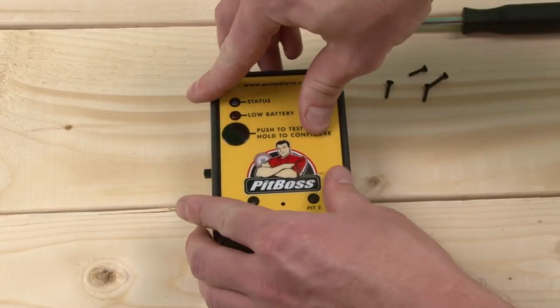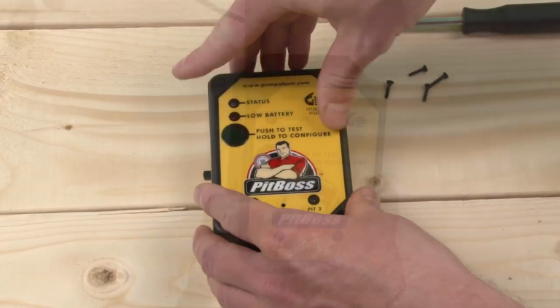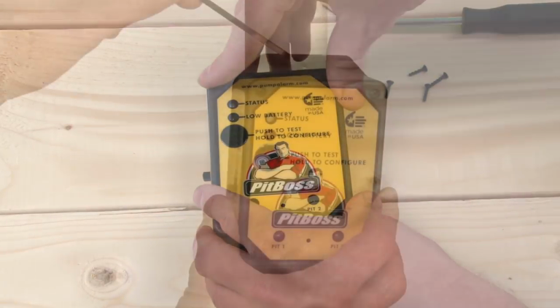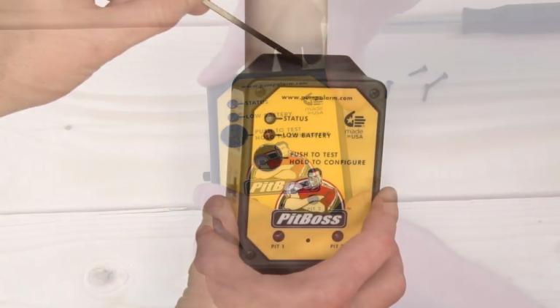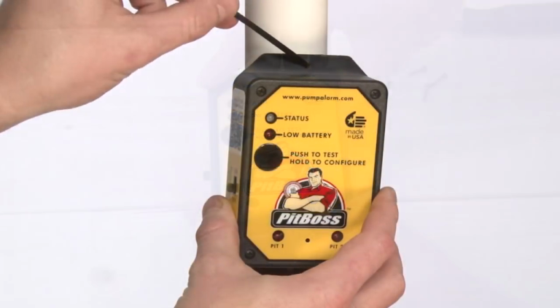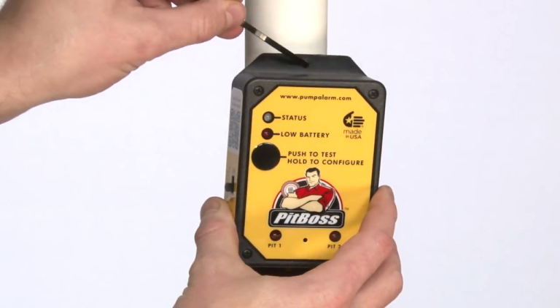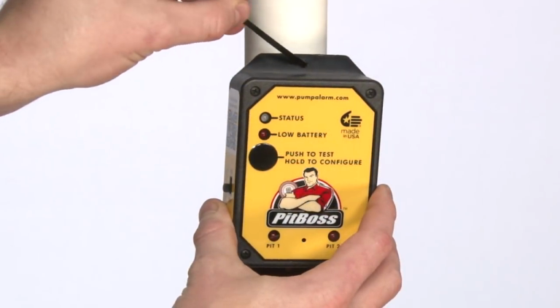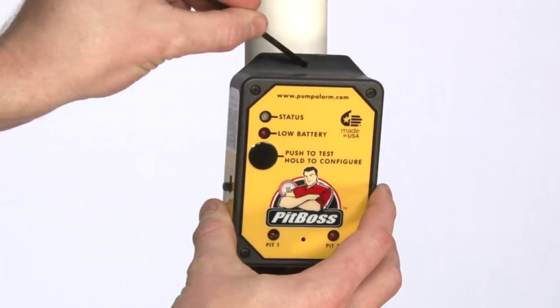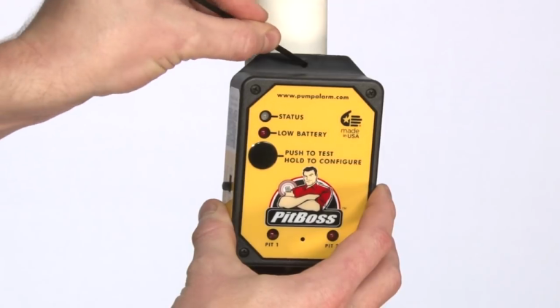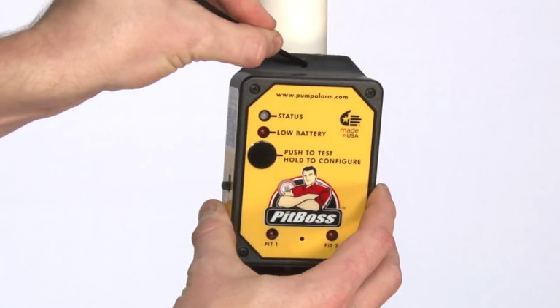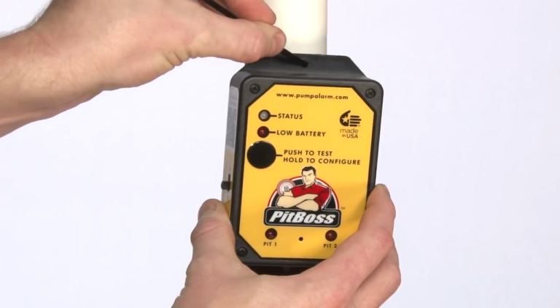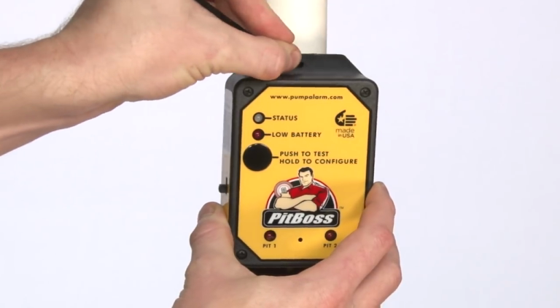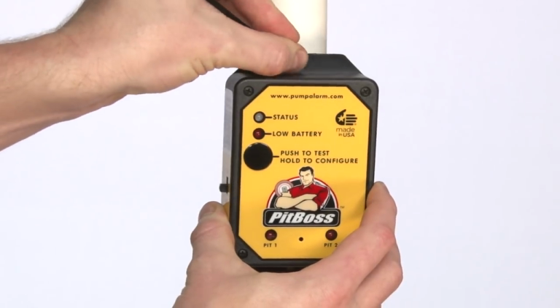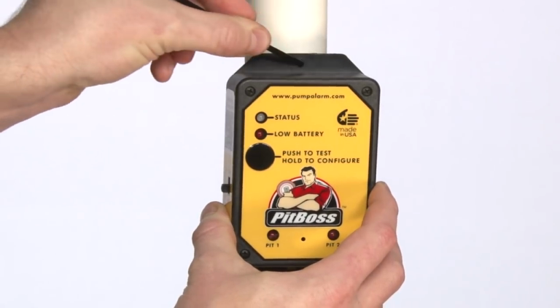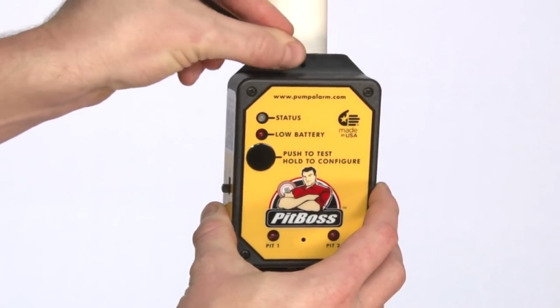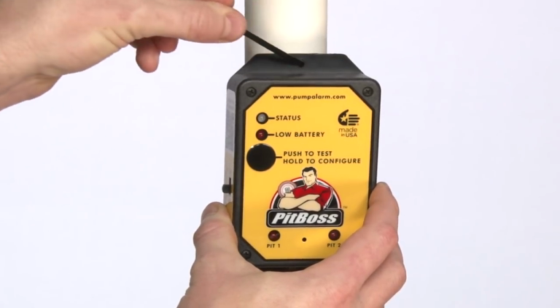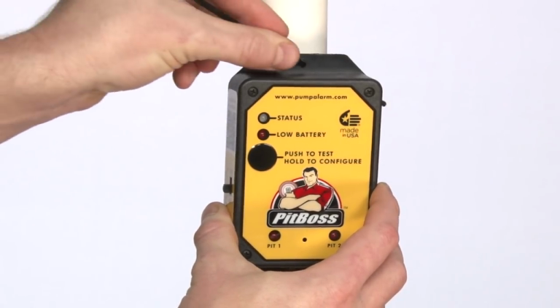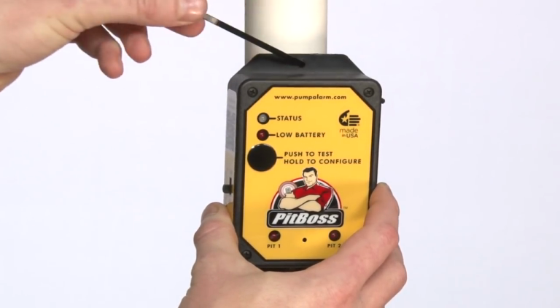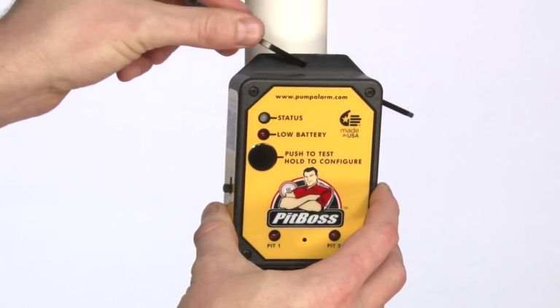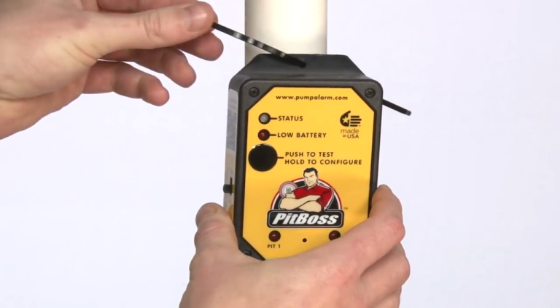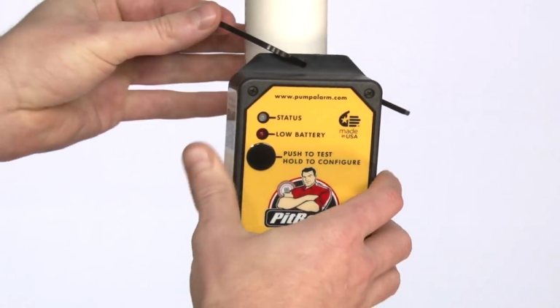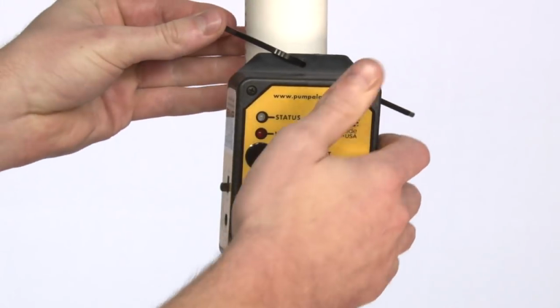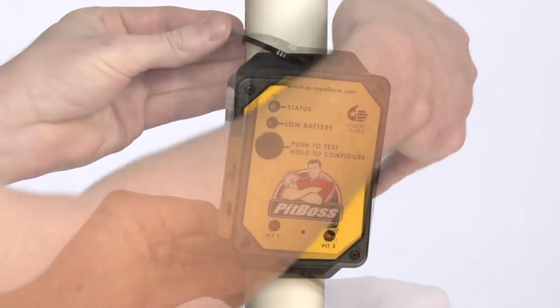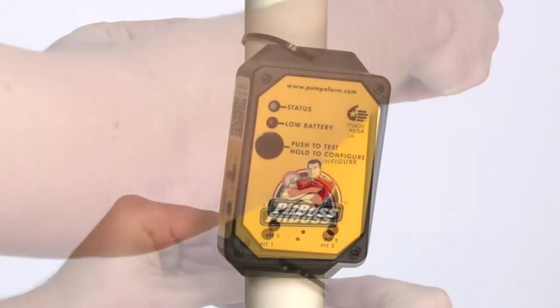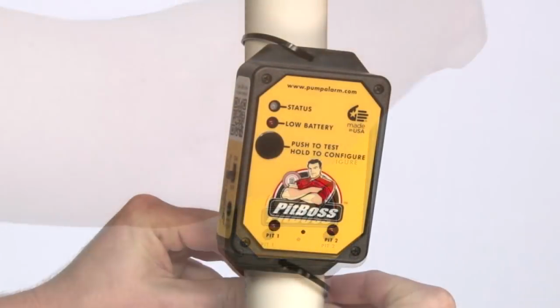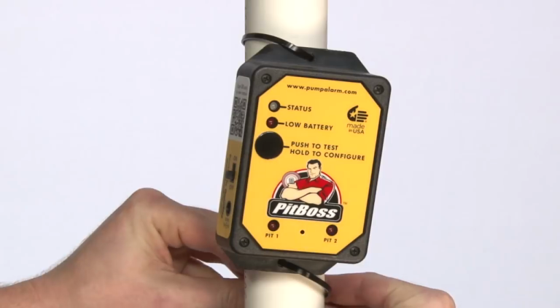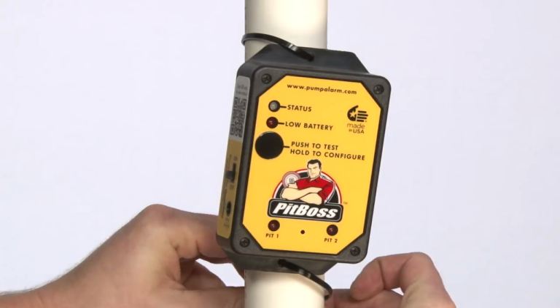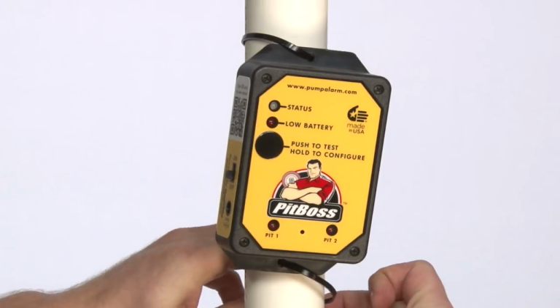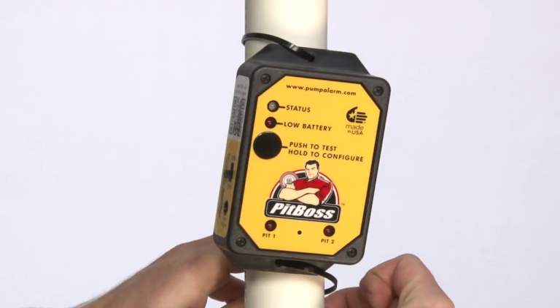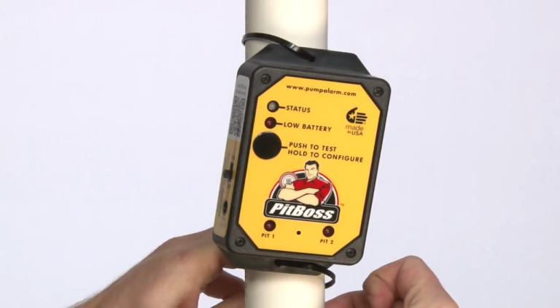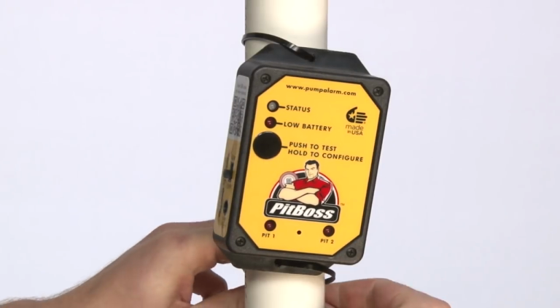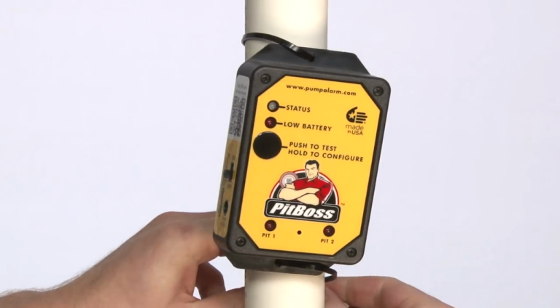Mount the PITBOSS eye level on the discharge pipe above your sump pit basin. Use the included mounting straps to securely fasten the unit to the pipe.